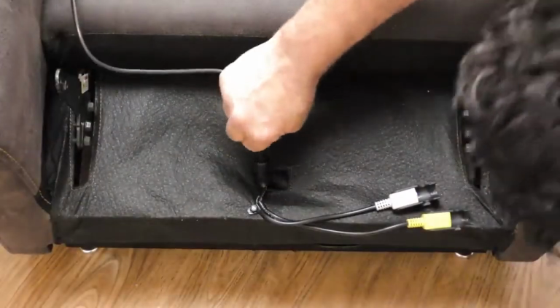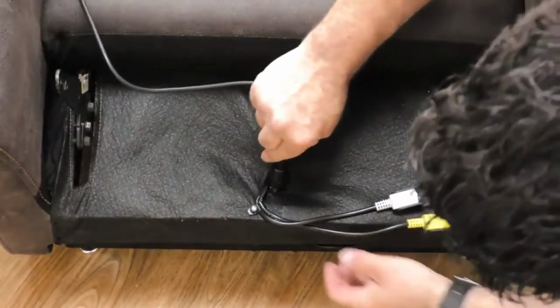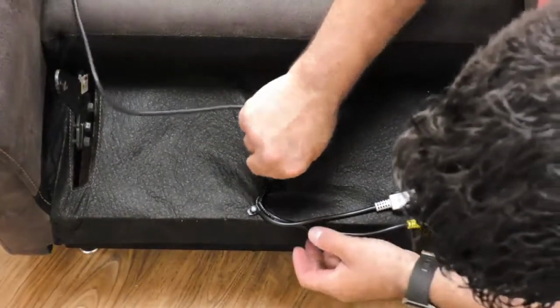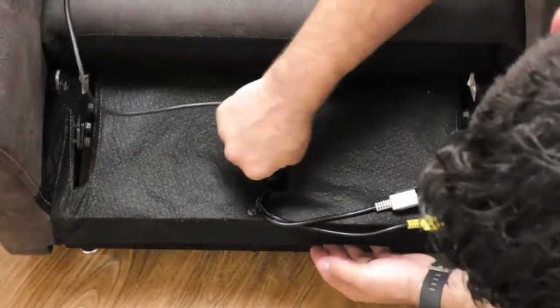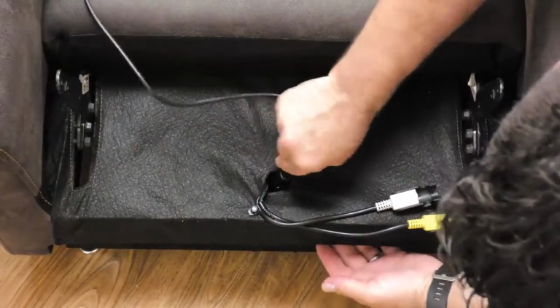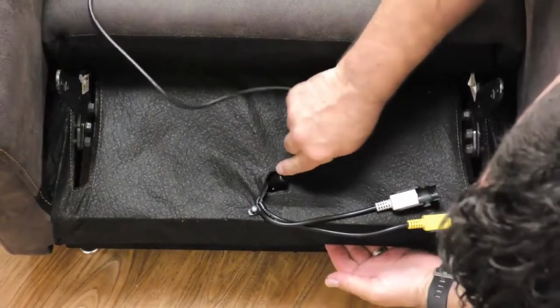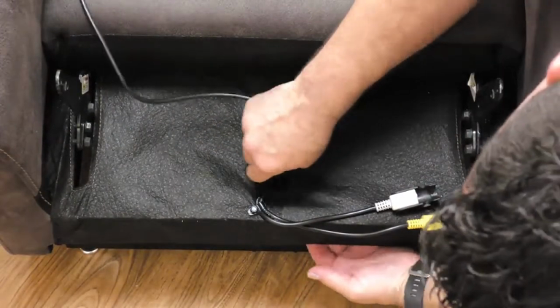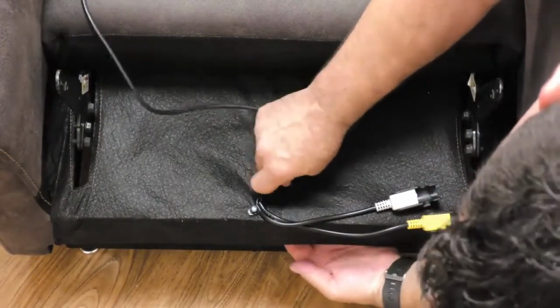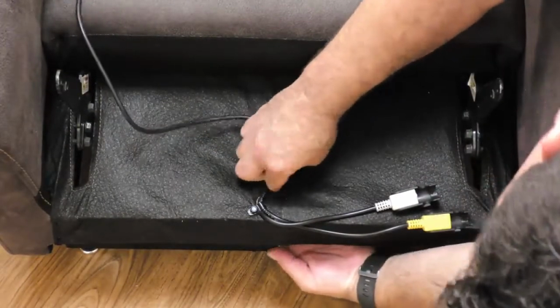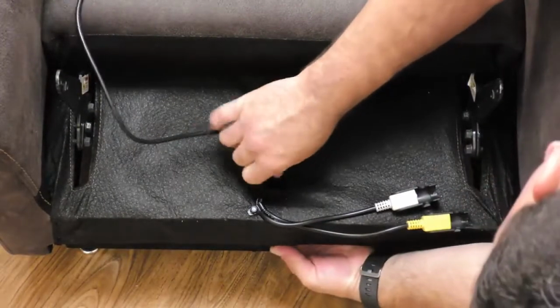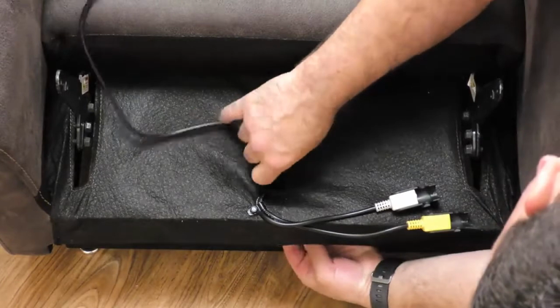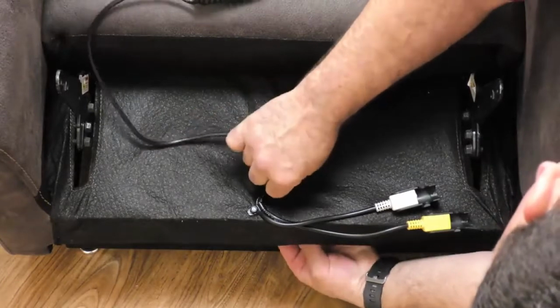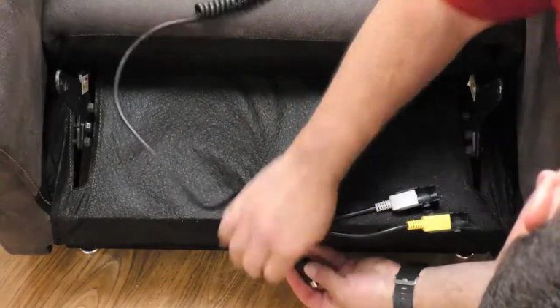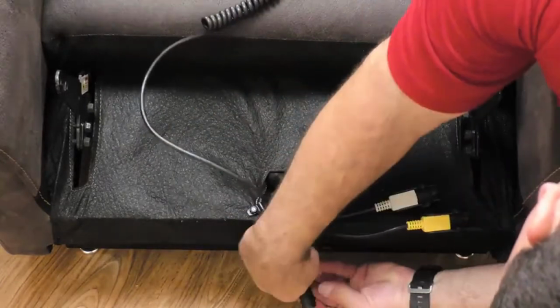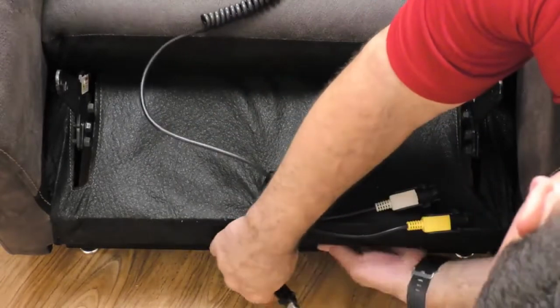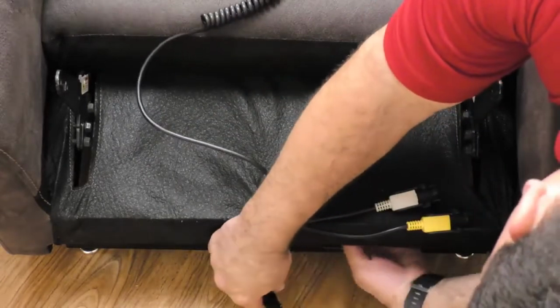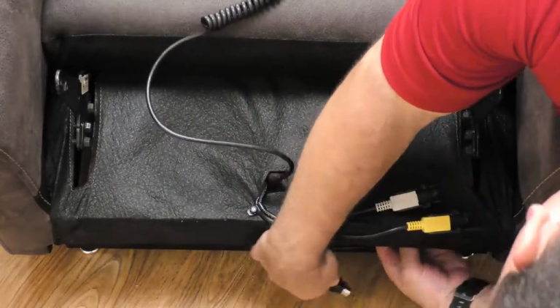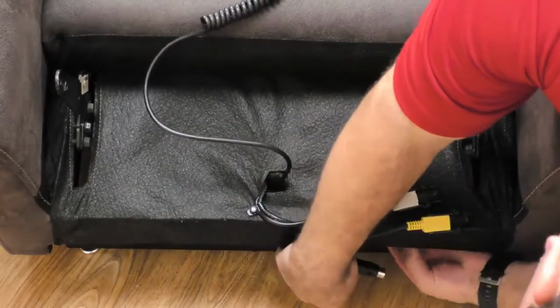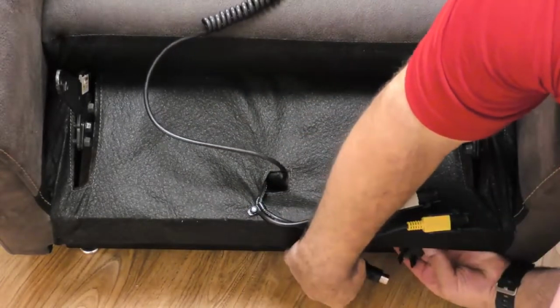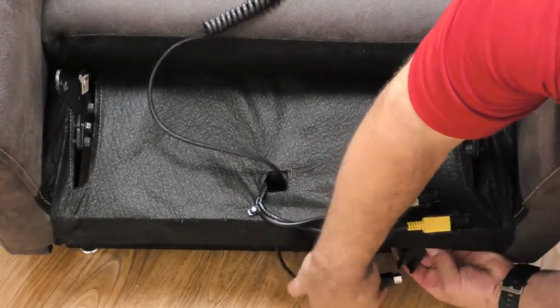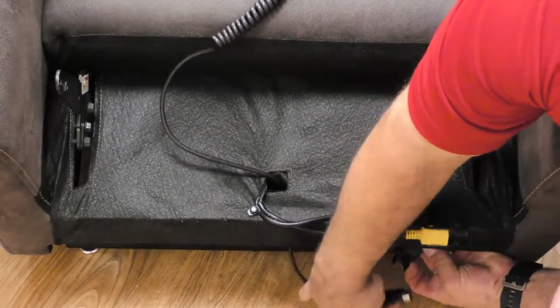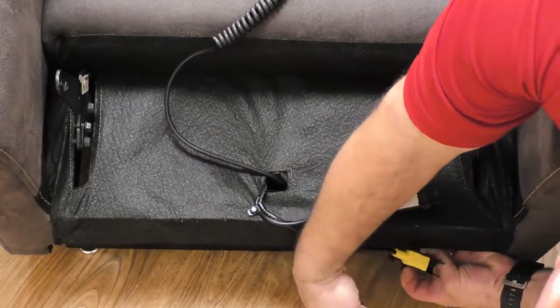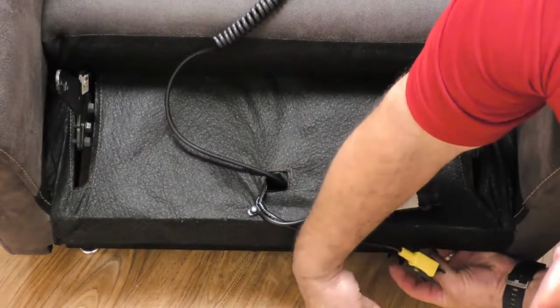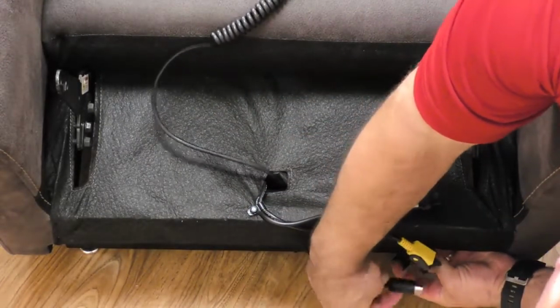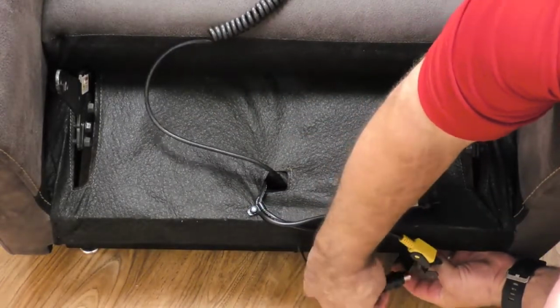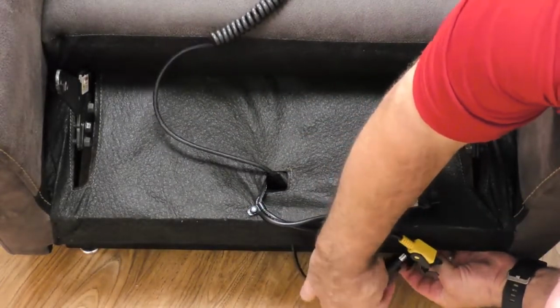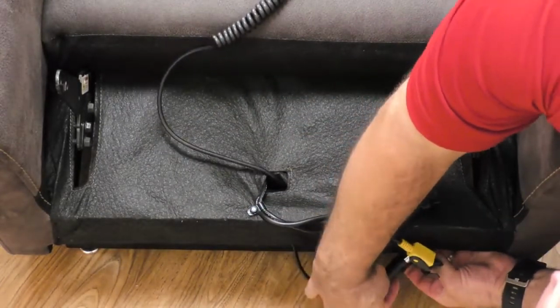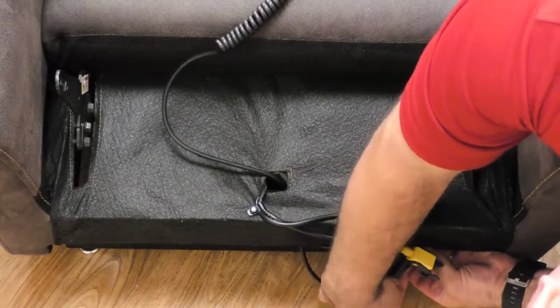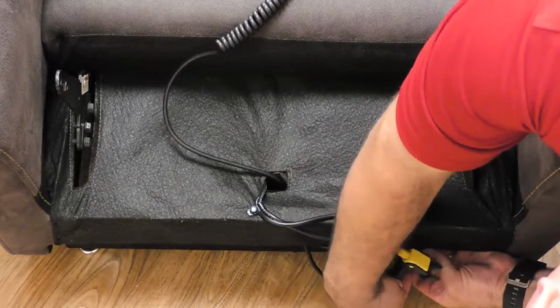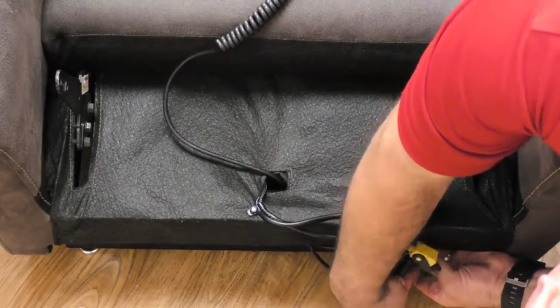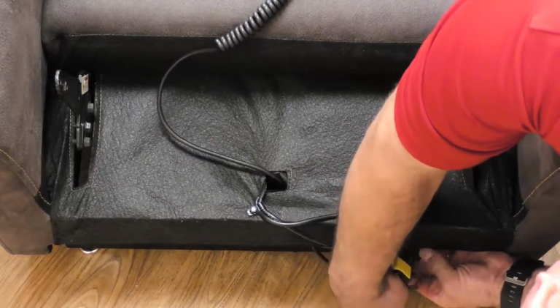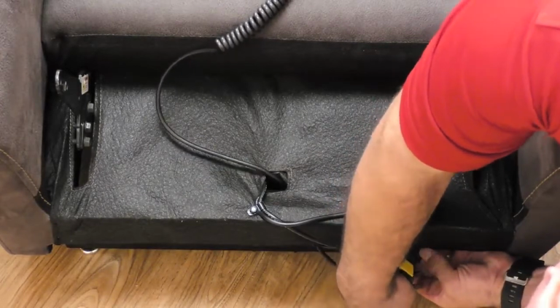Start by routing the hand controller through the middle of the chair, down through the design hole in the base, and connect to the five-pin hand control extension.